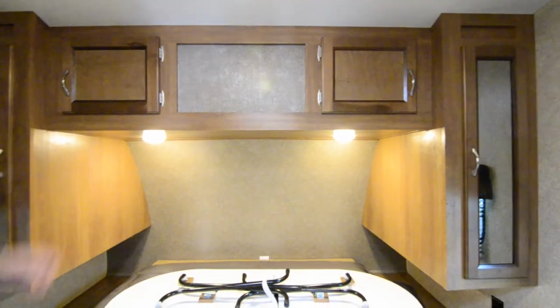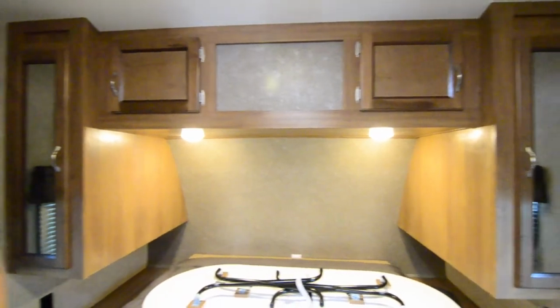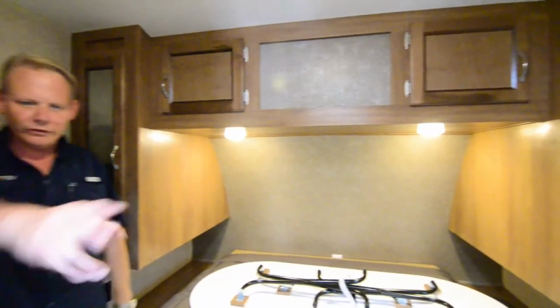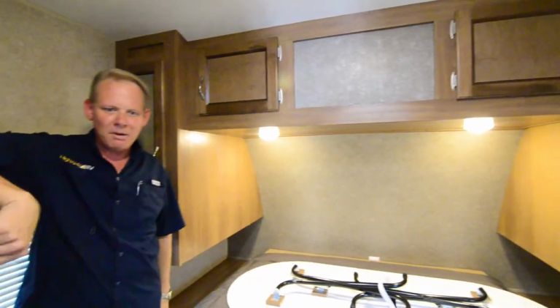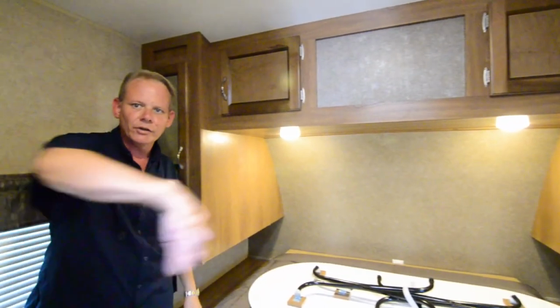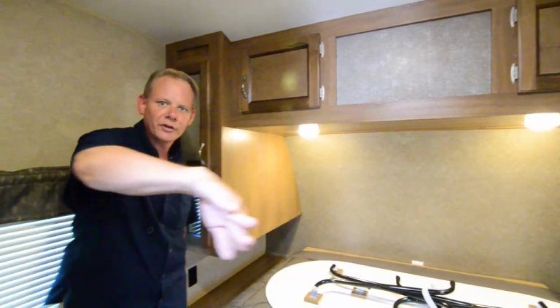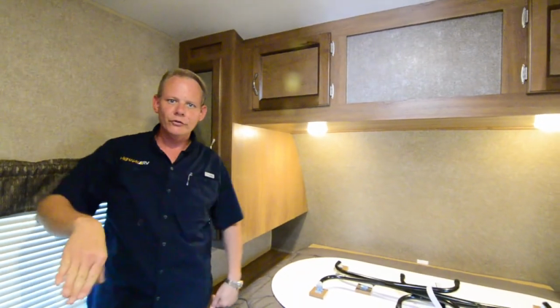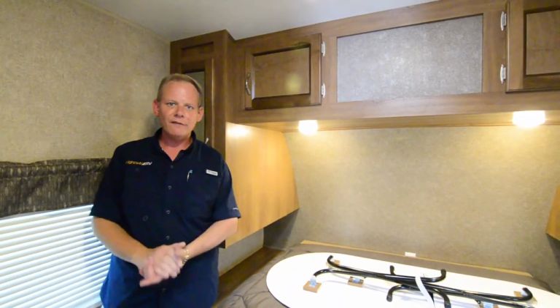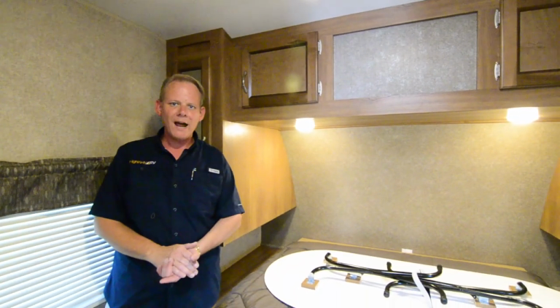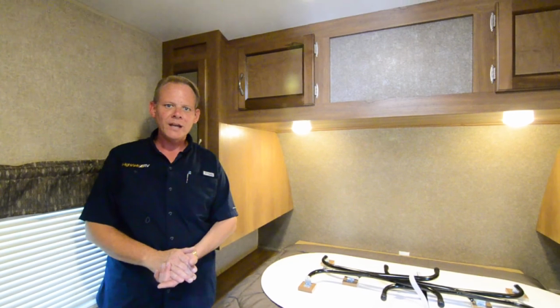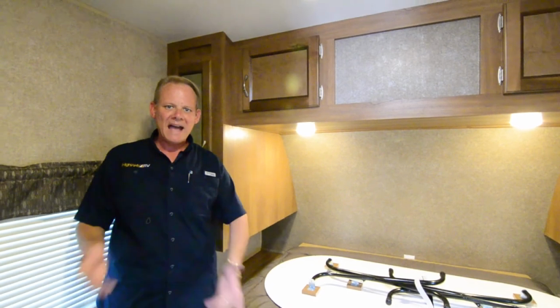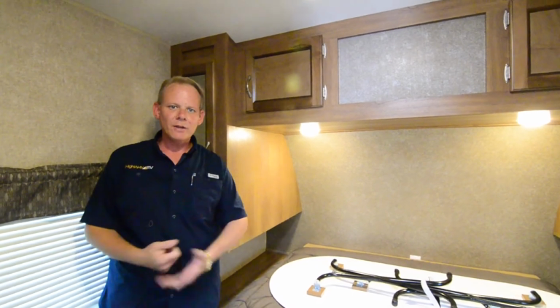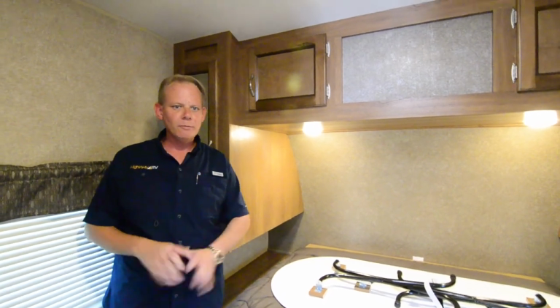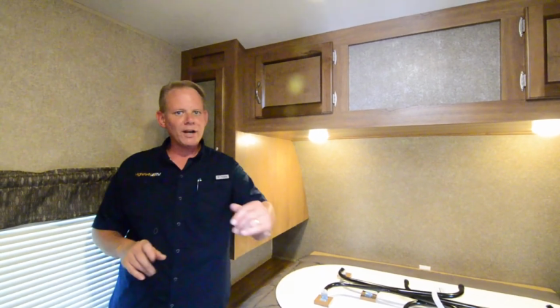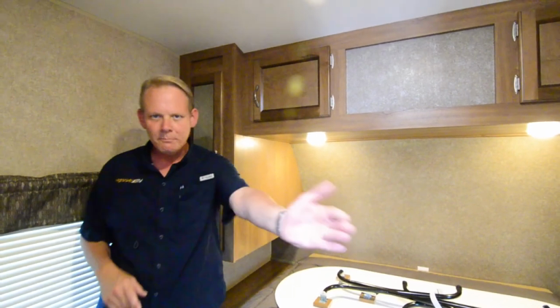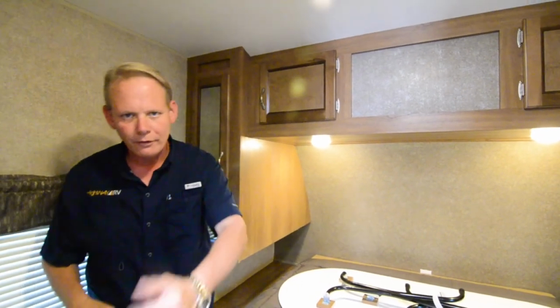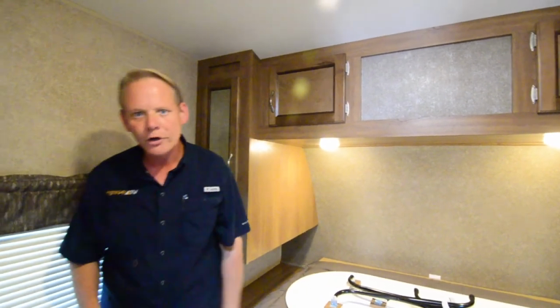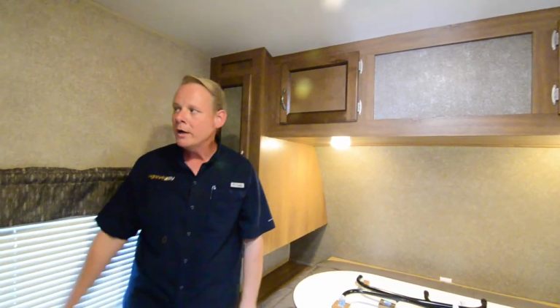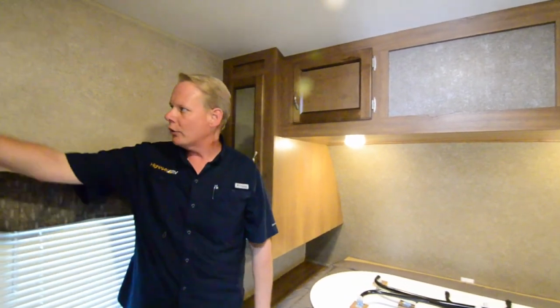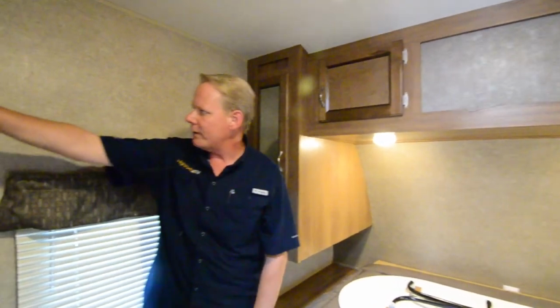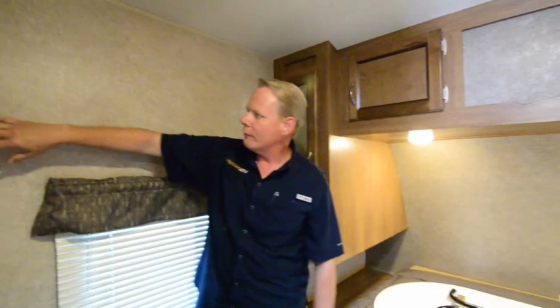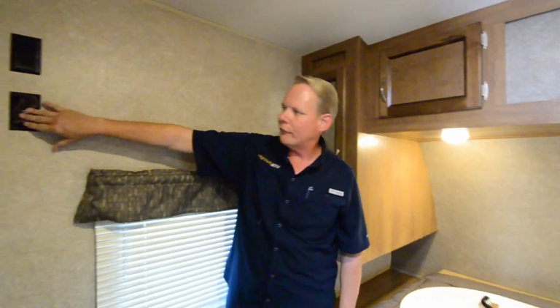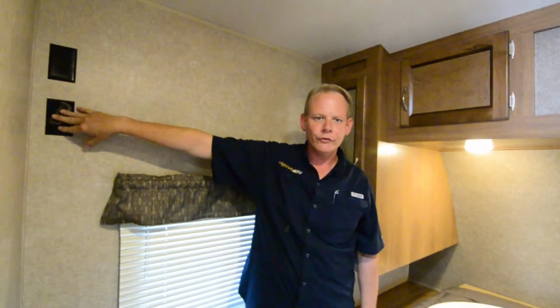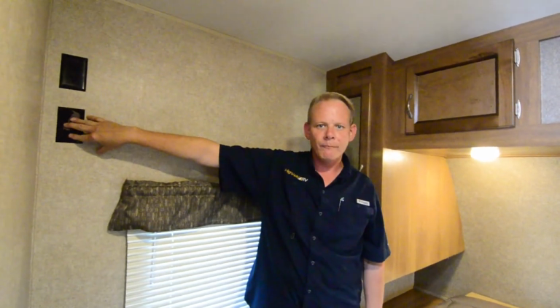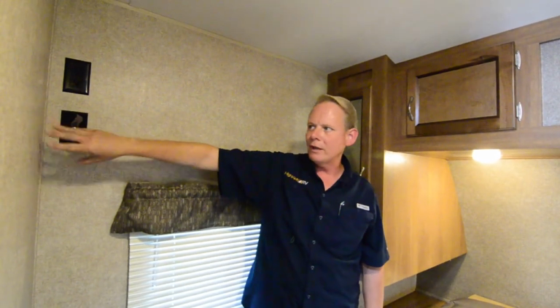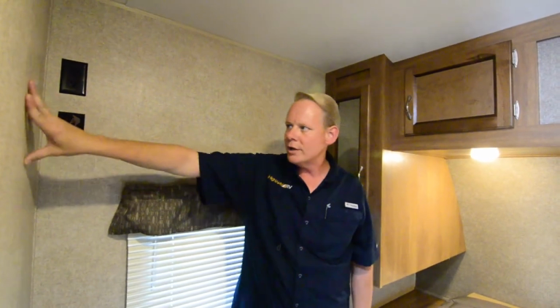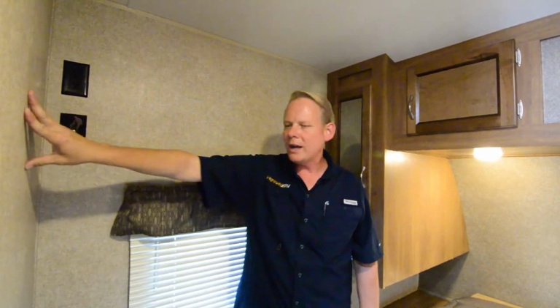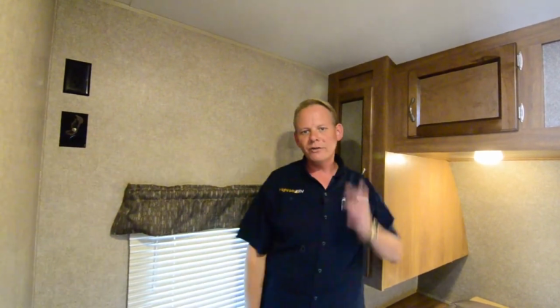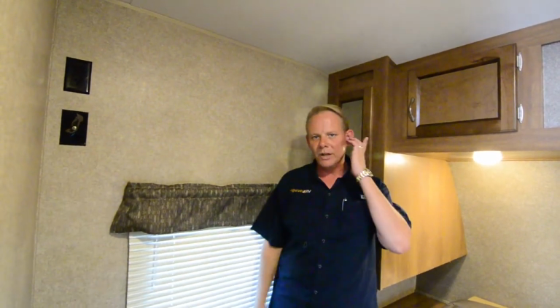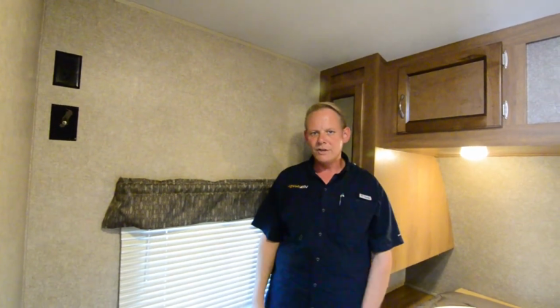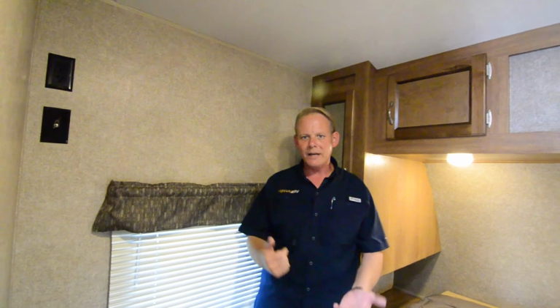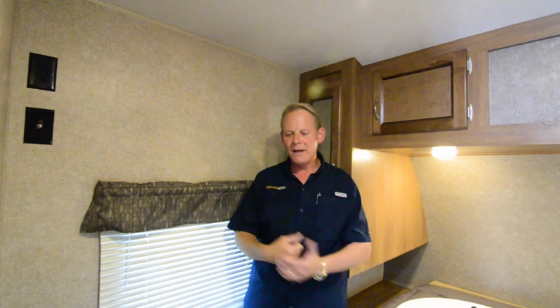You do have a sliding pocket door — not a curtain but rather a hard door — to close off and give you privacy back here in the bedroom. You also have an area over here for an extra hookup for your television and an area to mount a television back here in the bedroom.